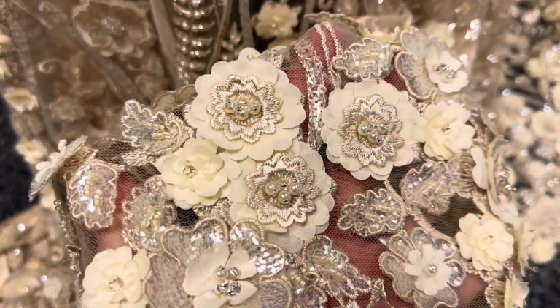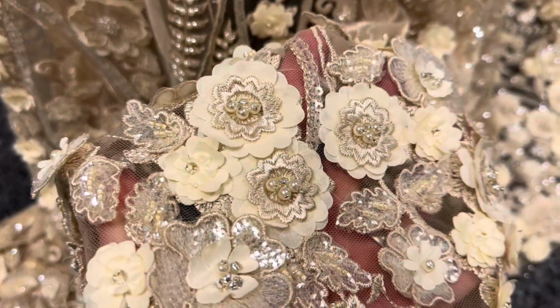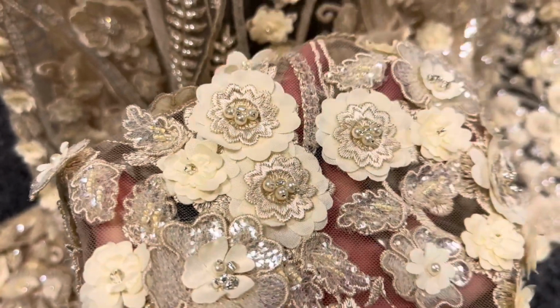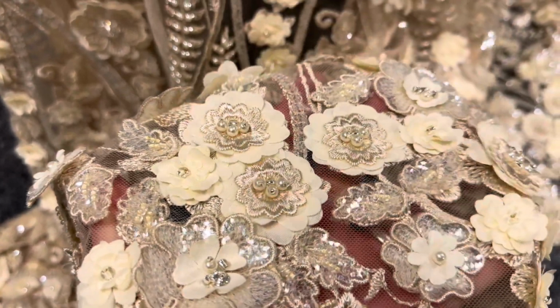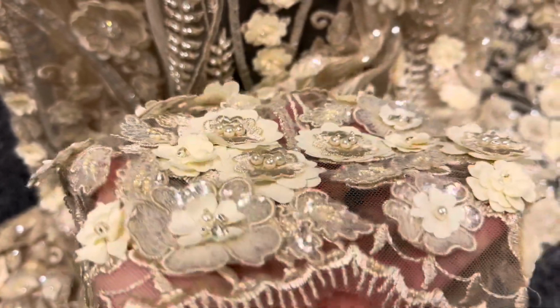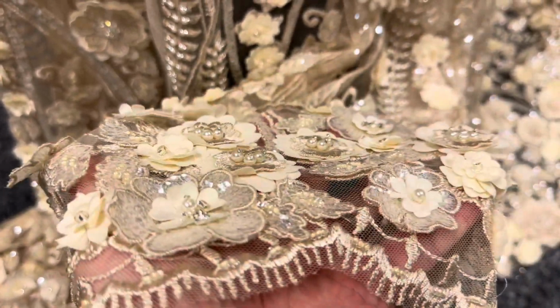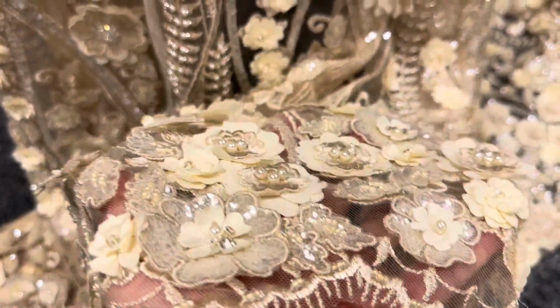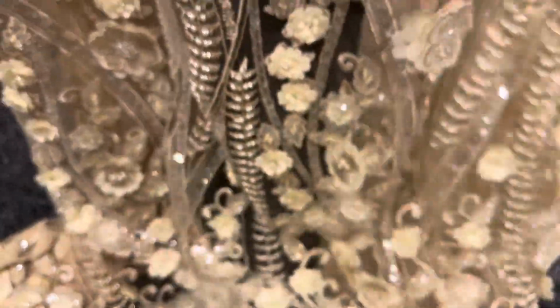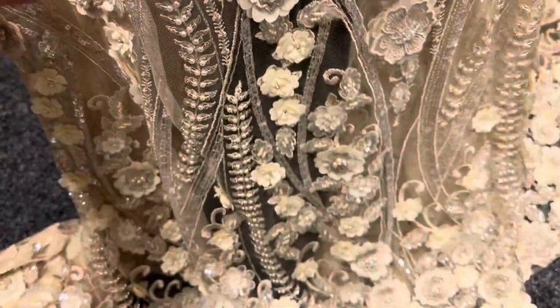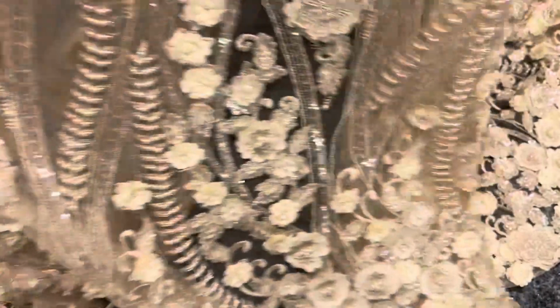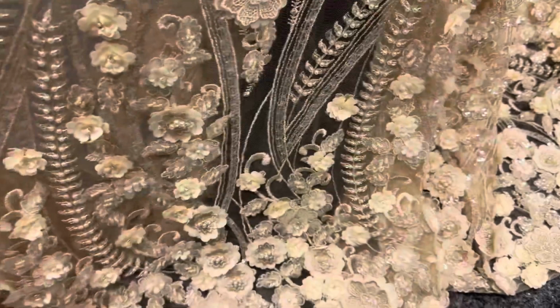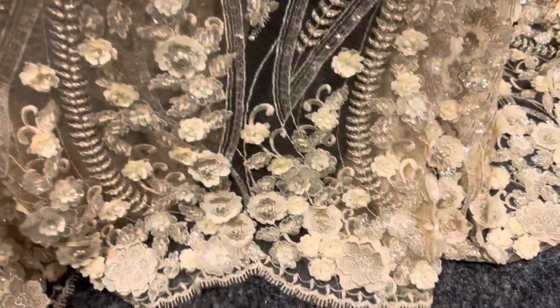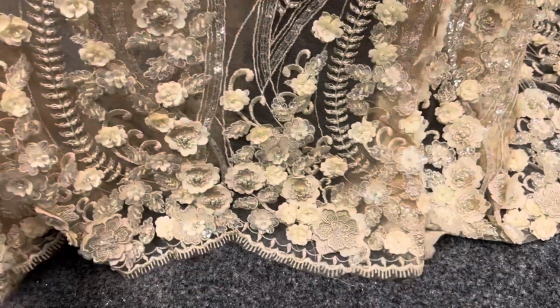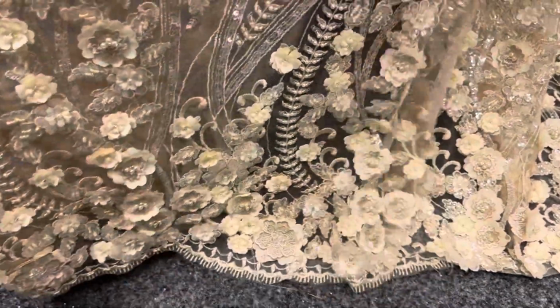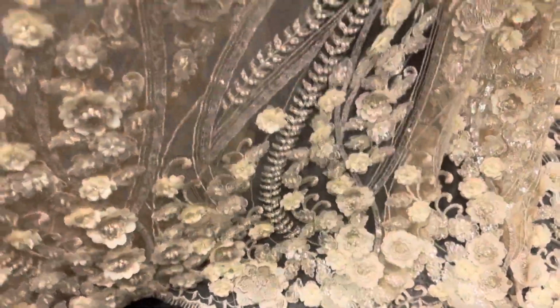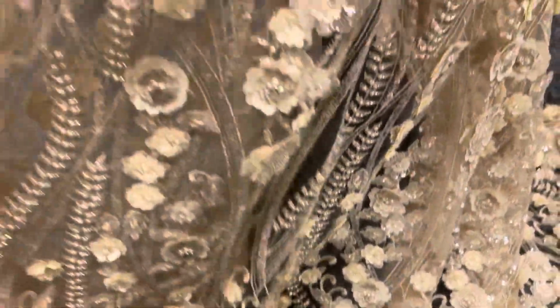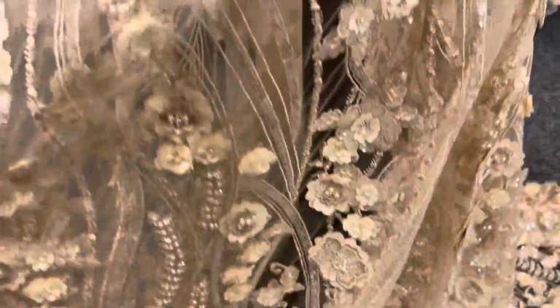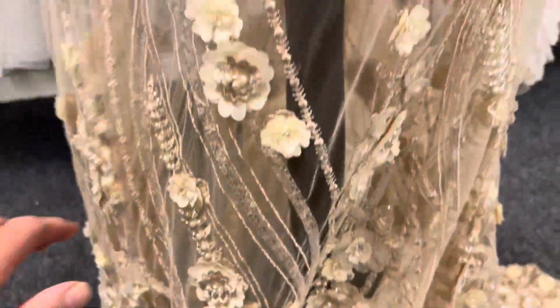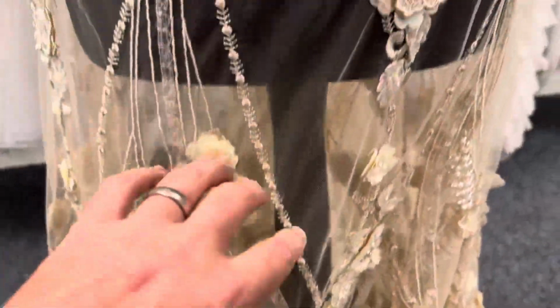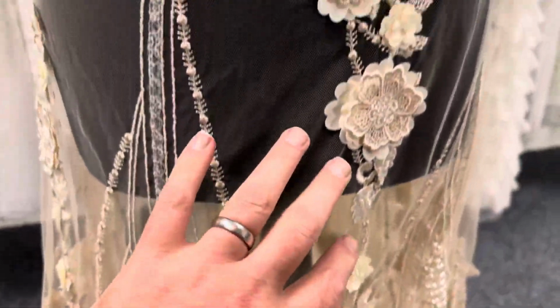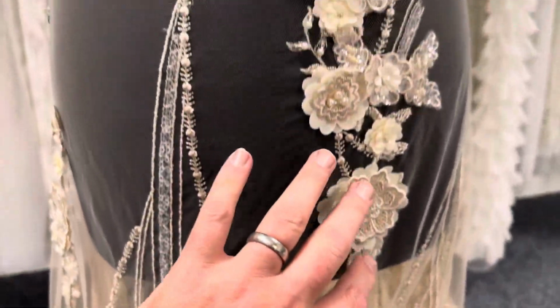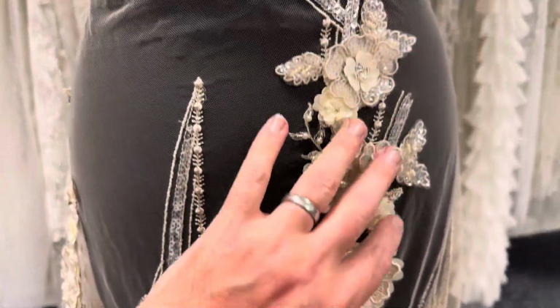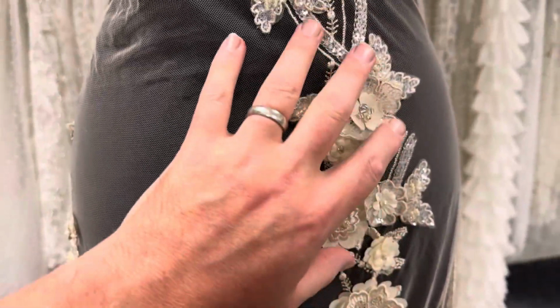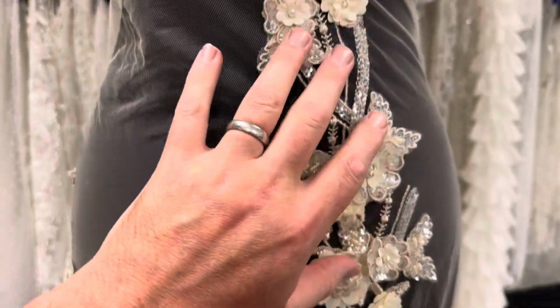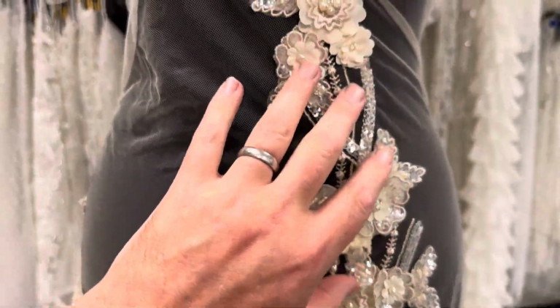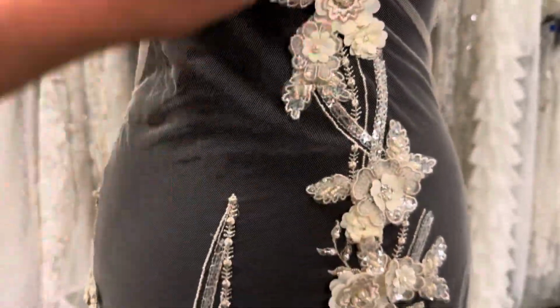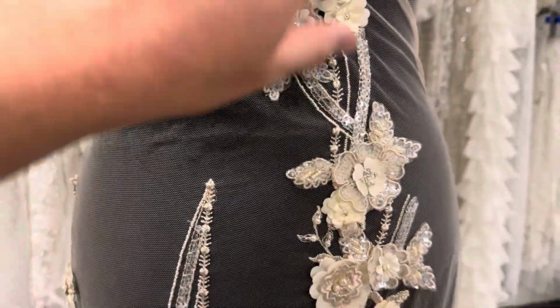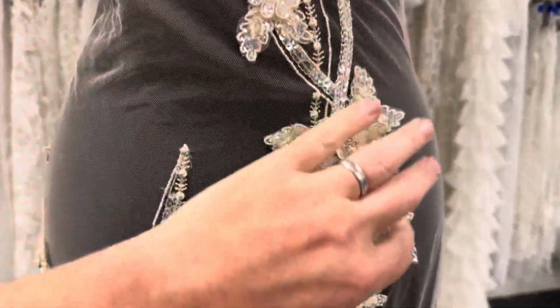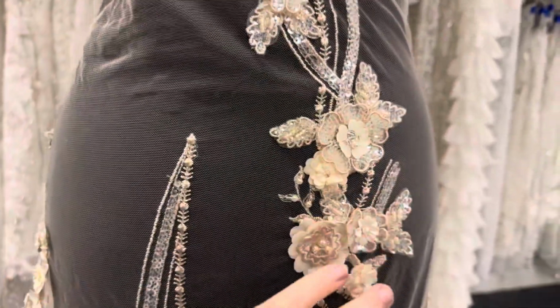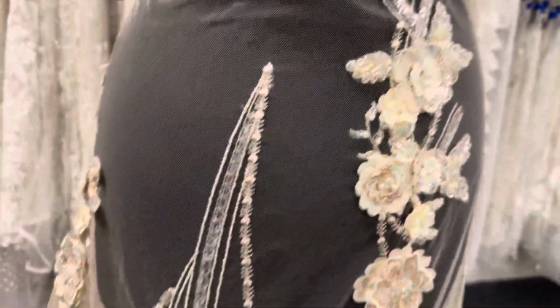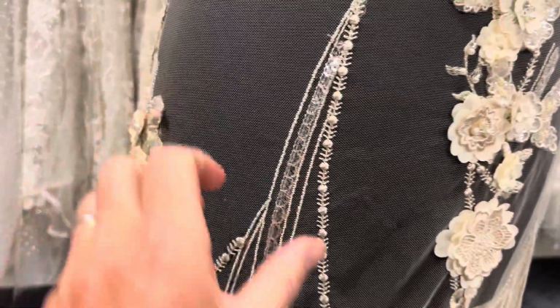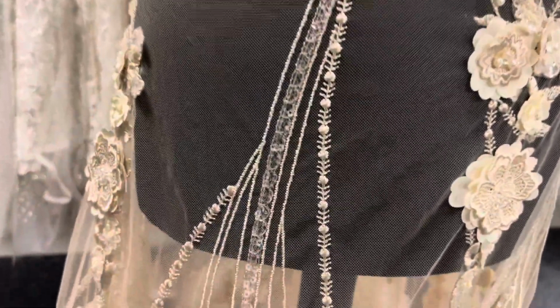embroidery, sequins and beadwork. The pattern sweeps up from the bottom edge as we've dressed the mannequin, becoming less dense. We've got individual floral spires and spikes here.